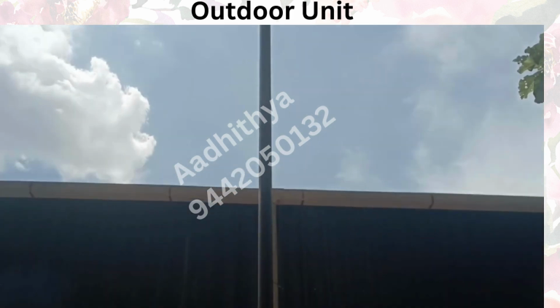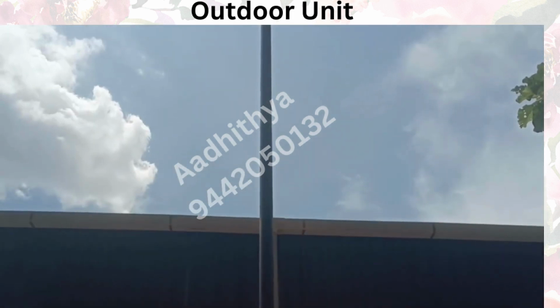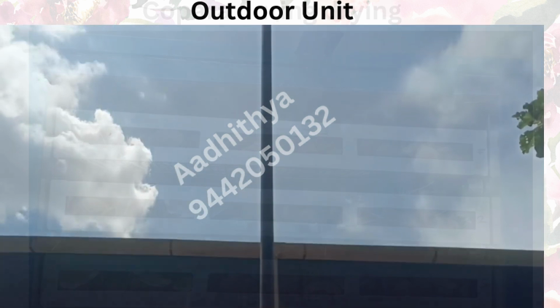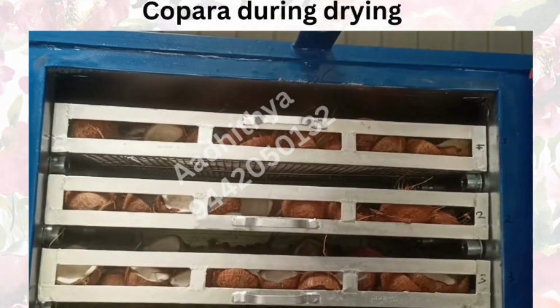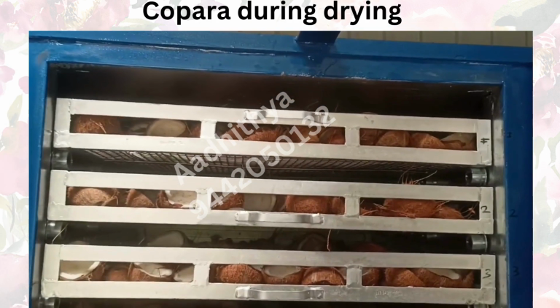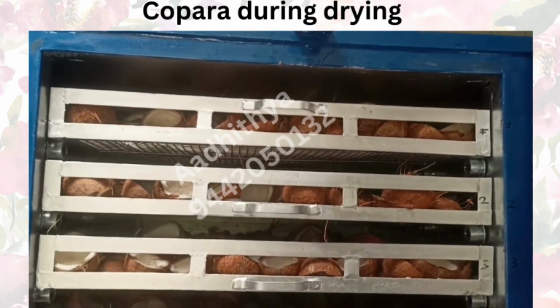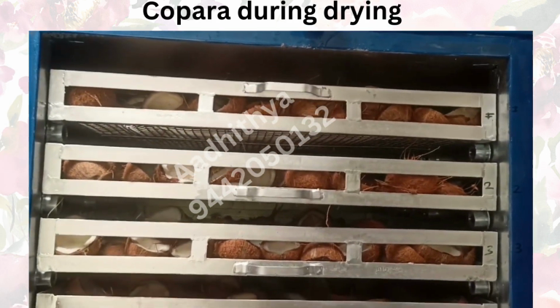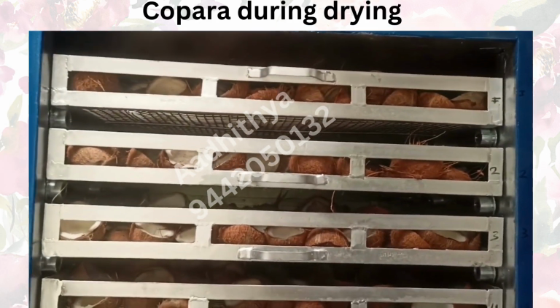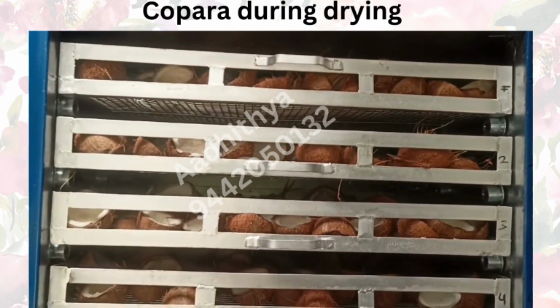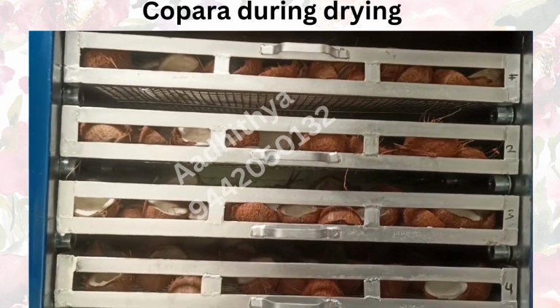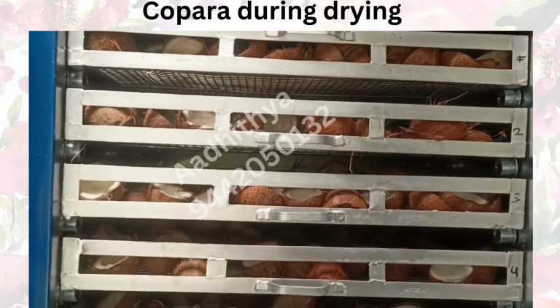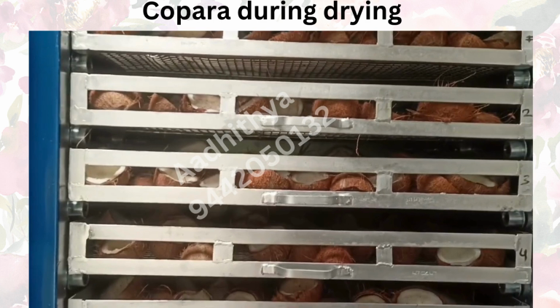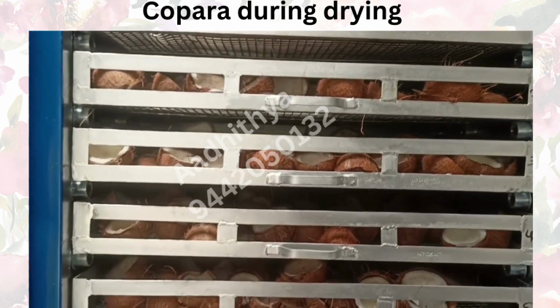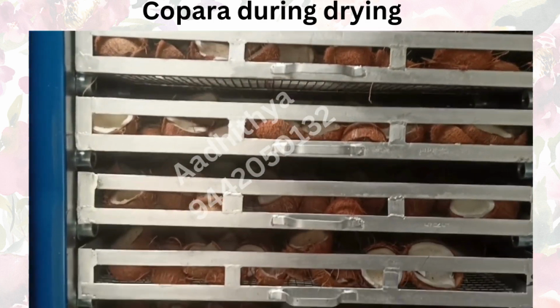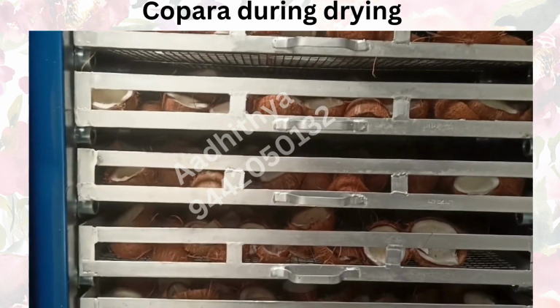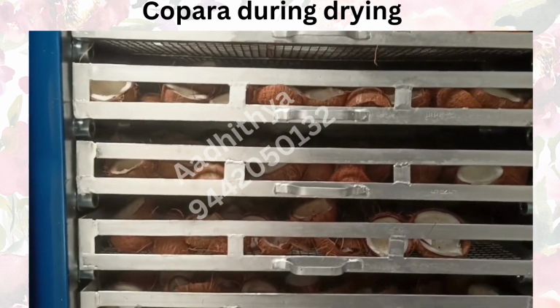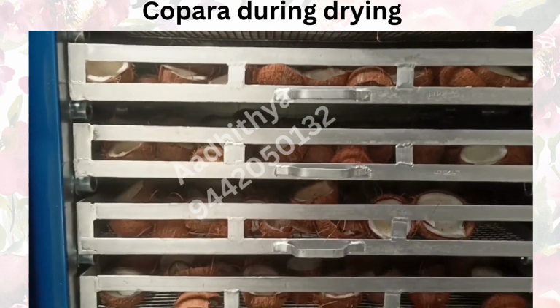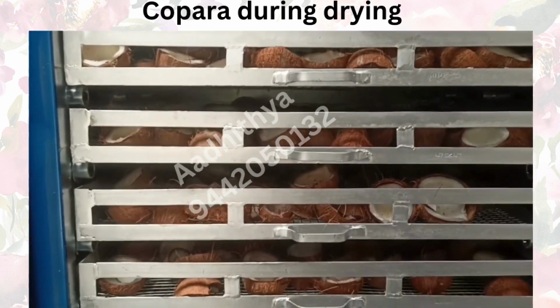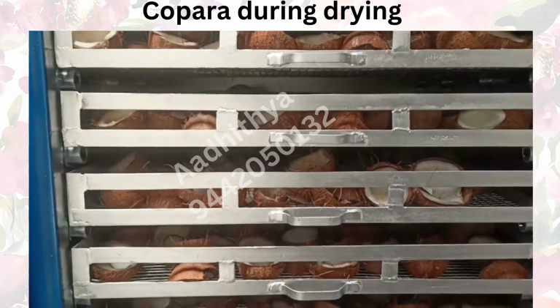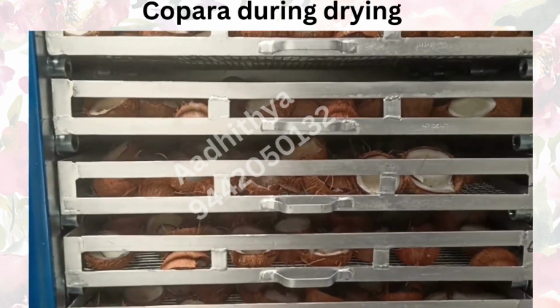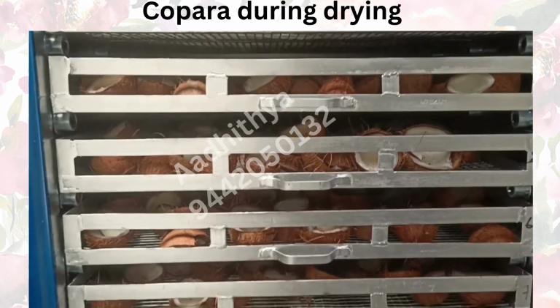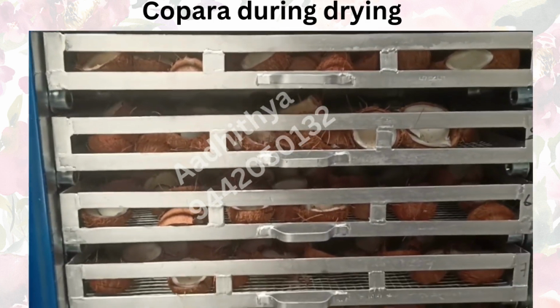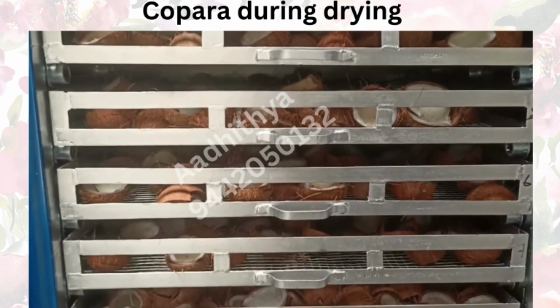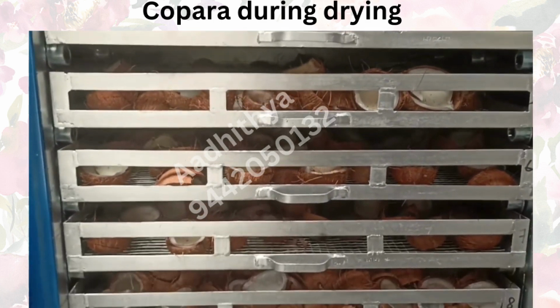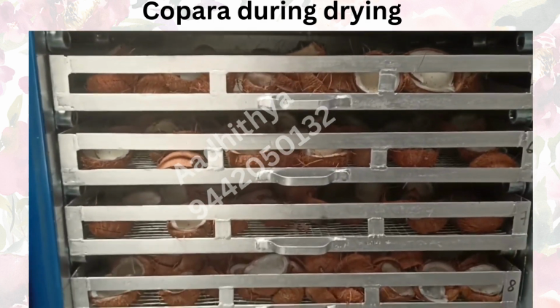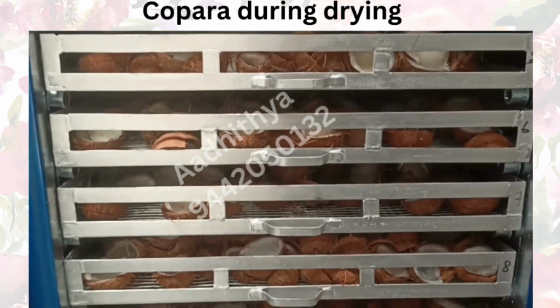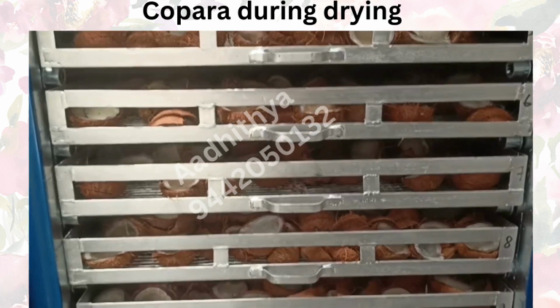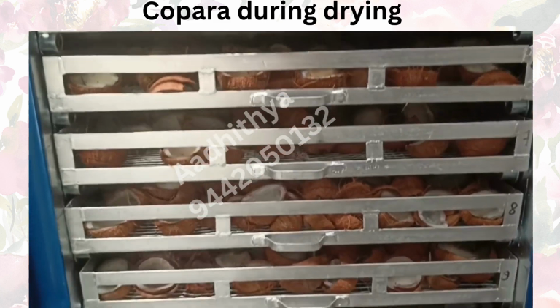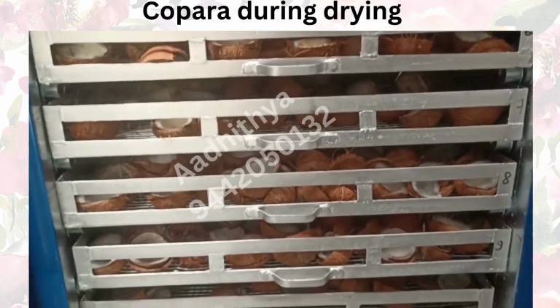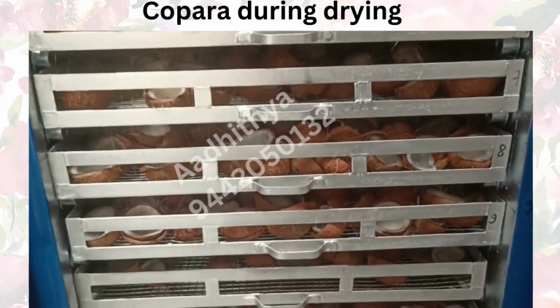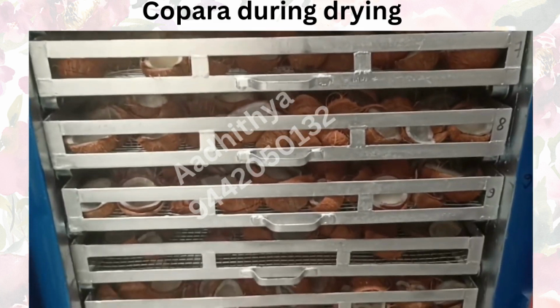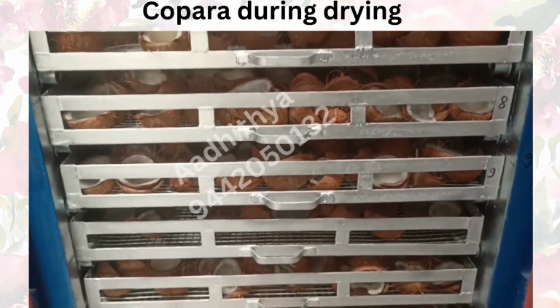Fresh air is heated up through a heat exchanger and circulated into the indoor unit using a blower. This fresh hot air circulation ensures that the dried coconut retains its natural, smoke-free aroma.